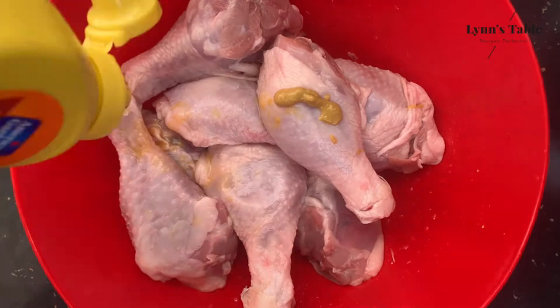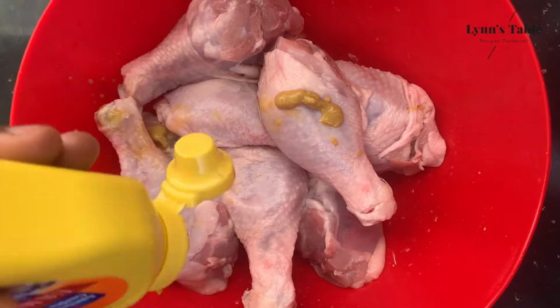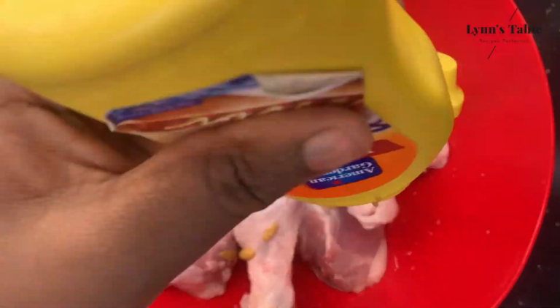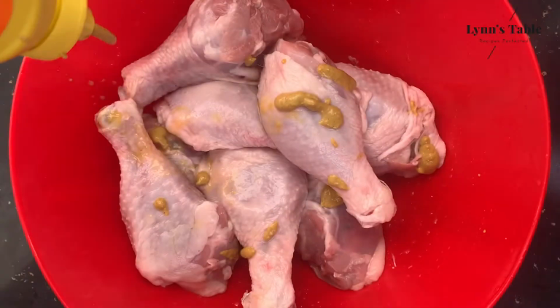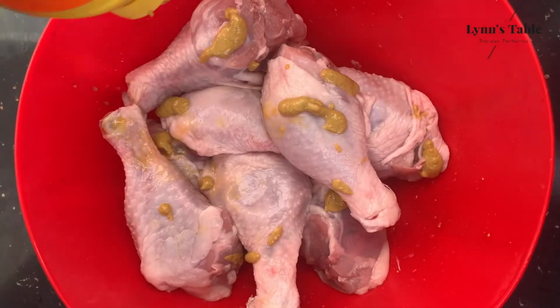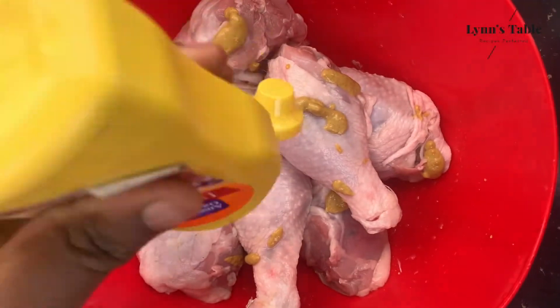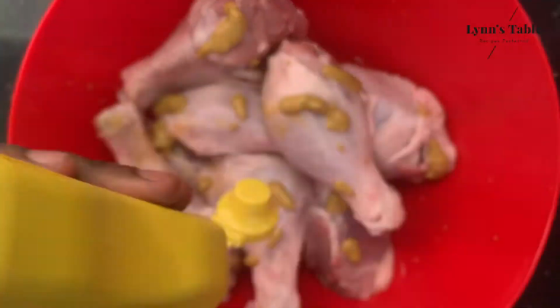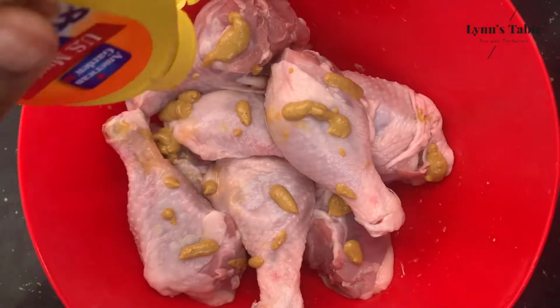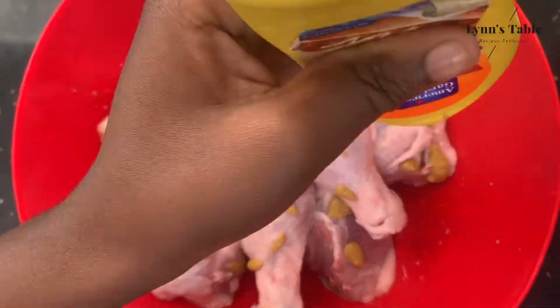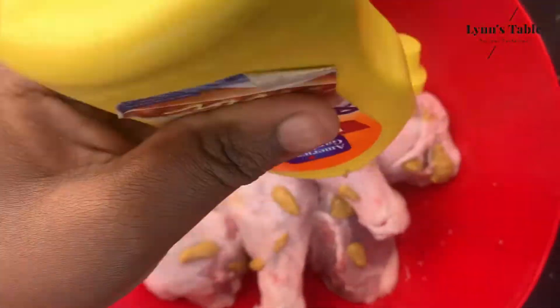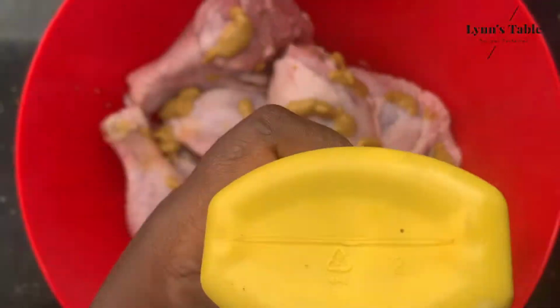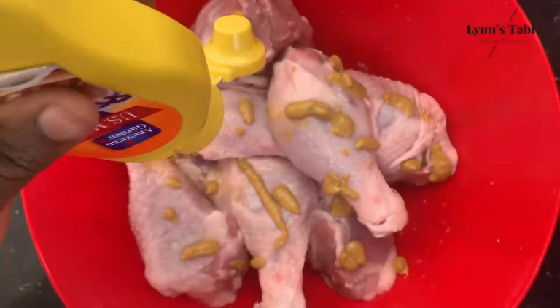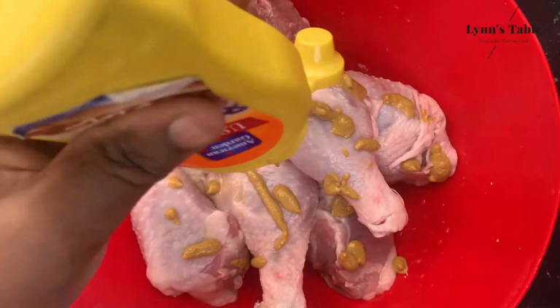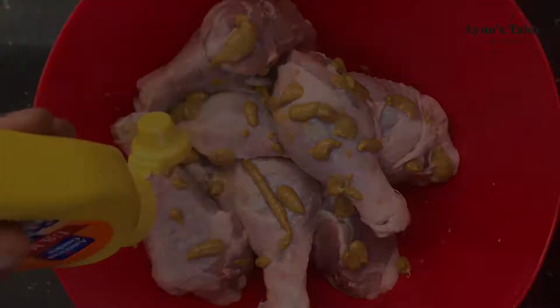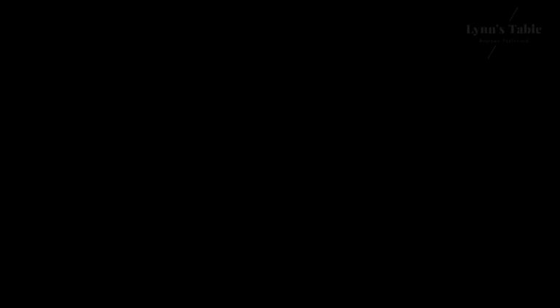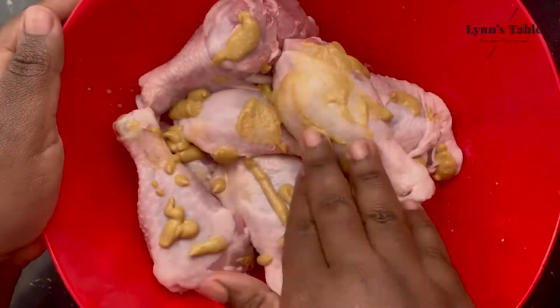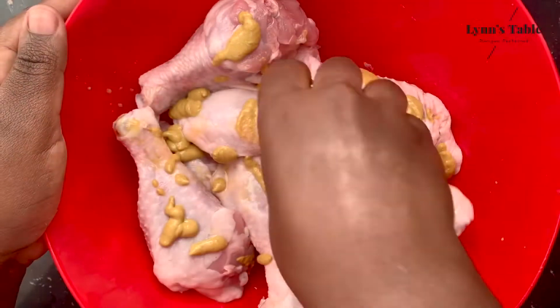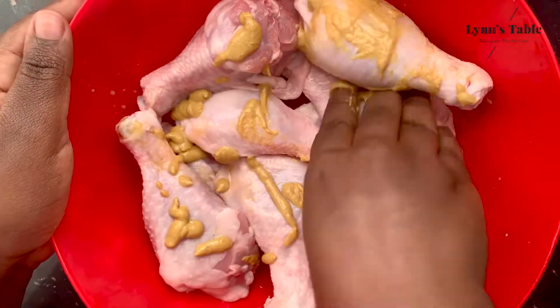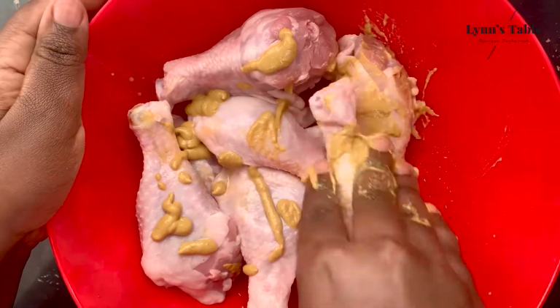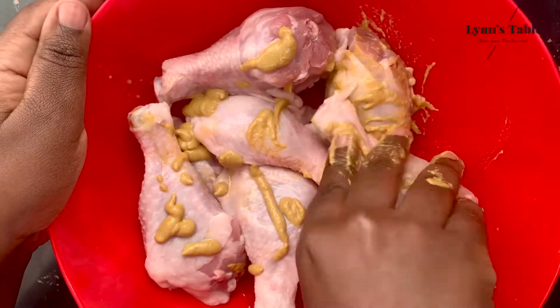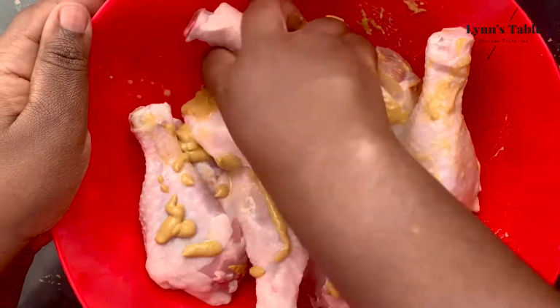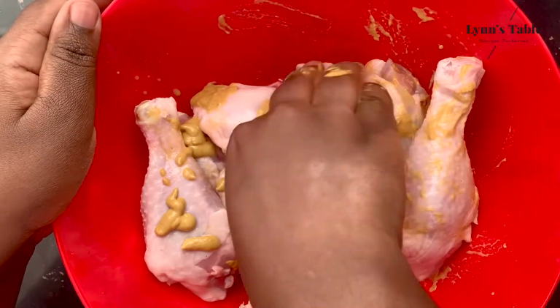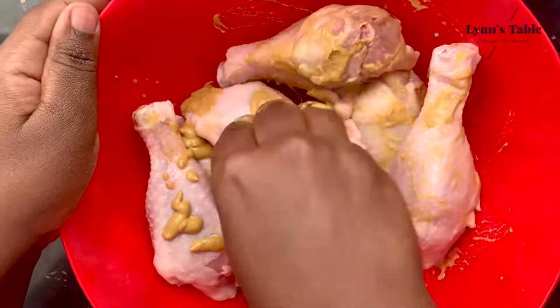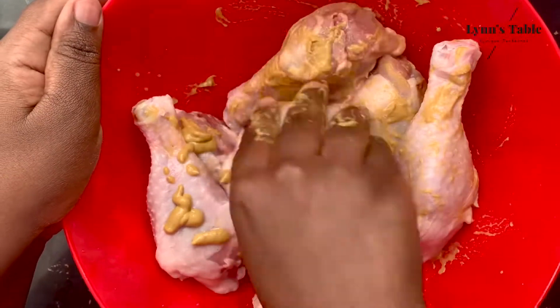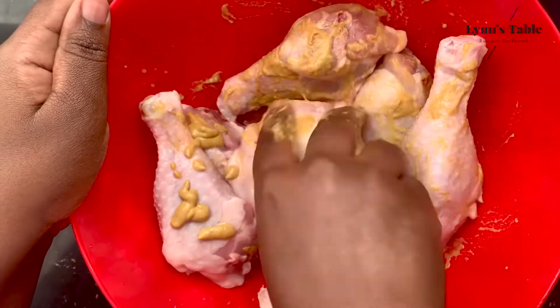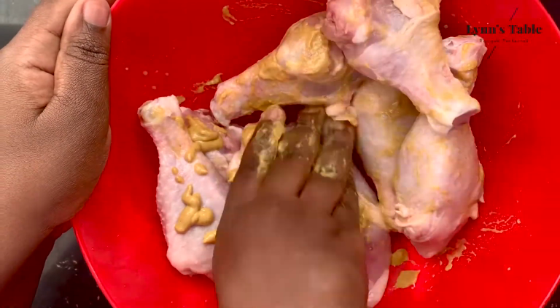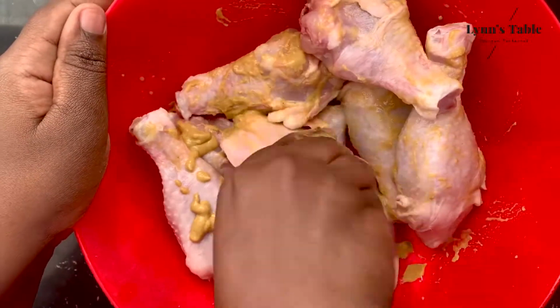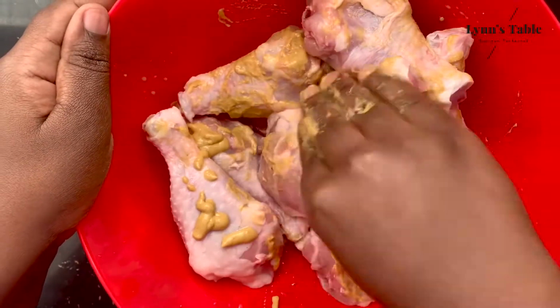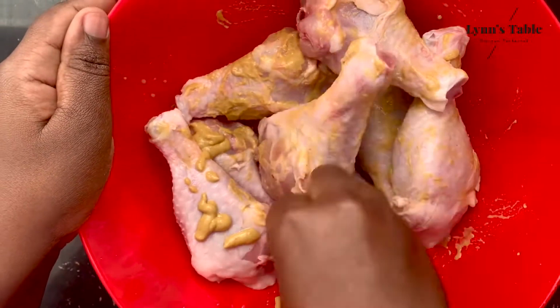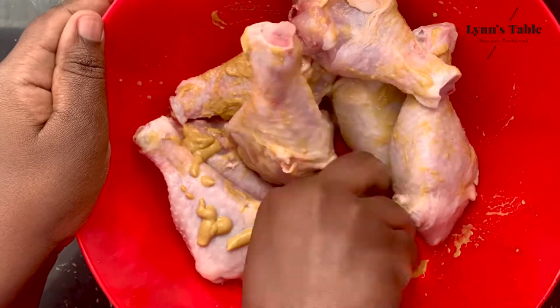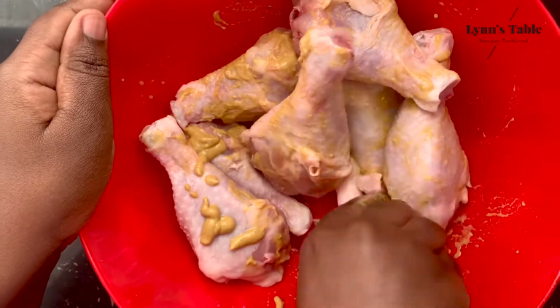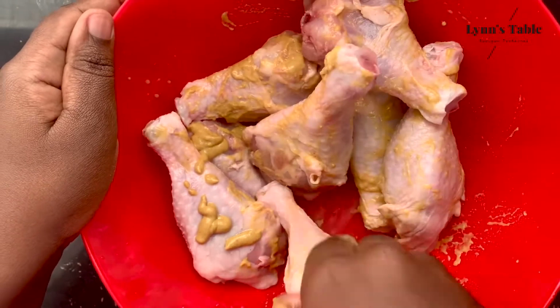Next I add 3 tablespoons of mustard. You can use any kind of mustard, though in my case I prefer using American Garden. Mix evenly into the chicken.